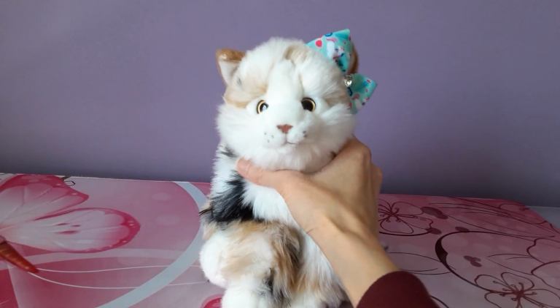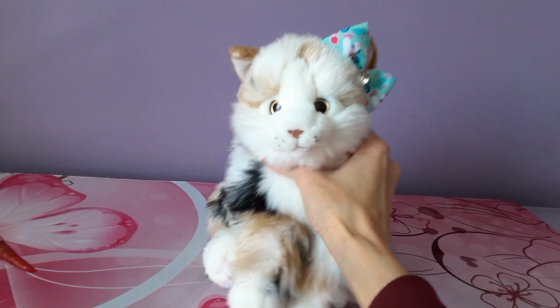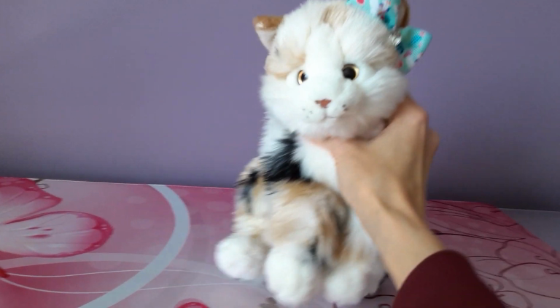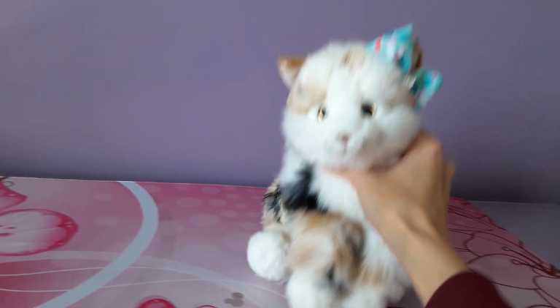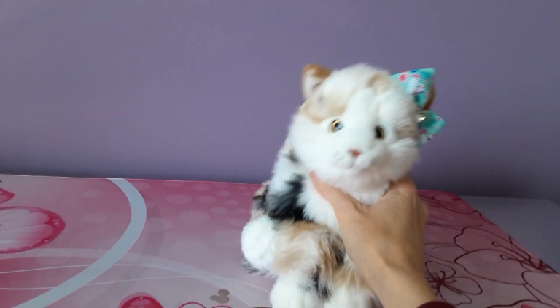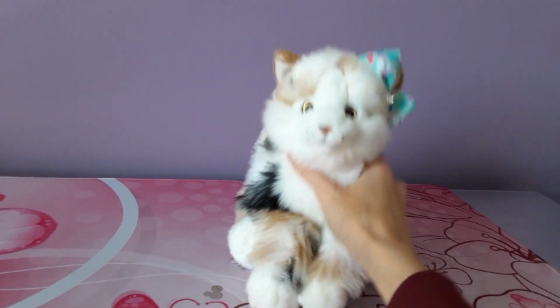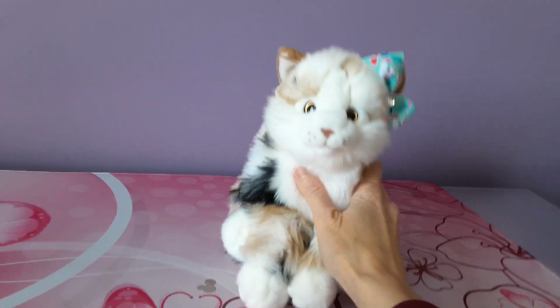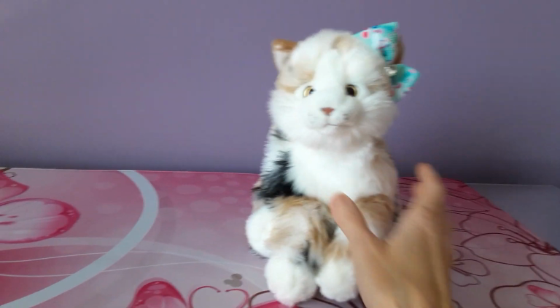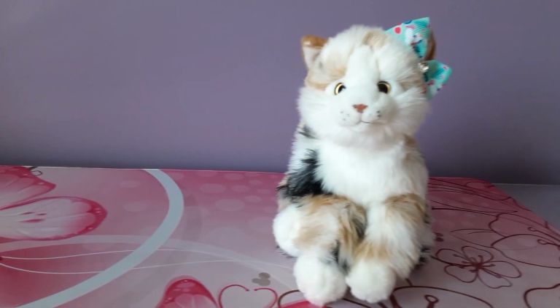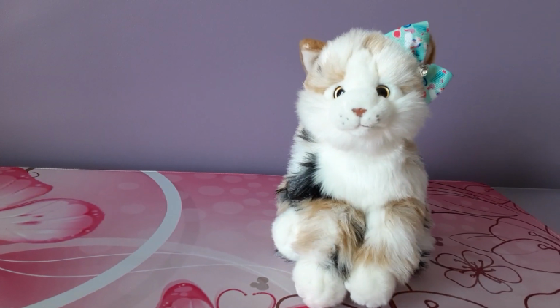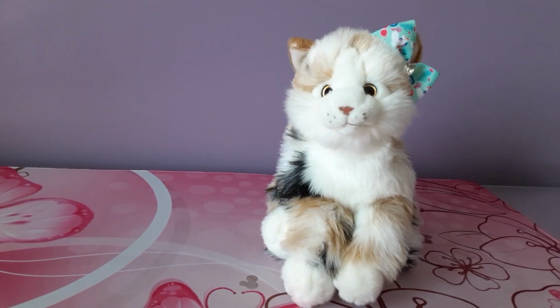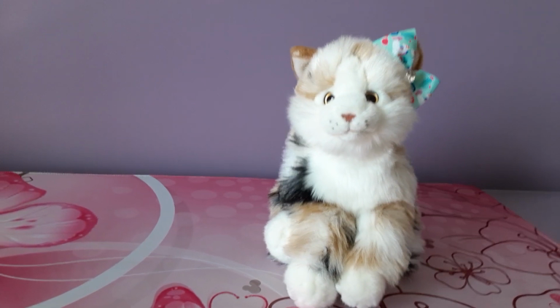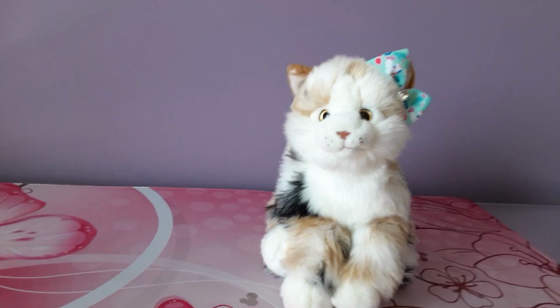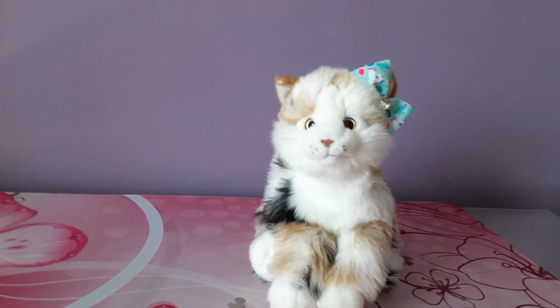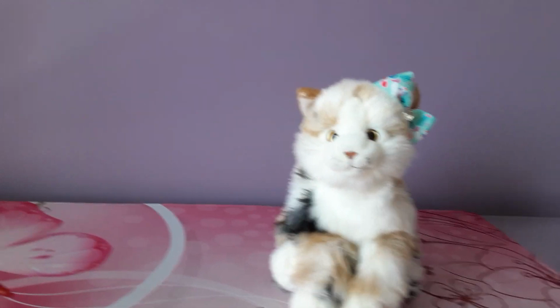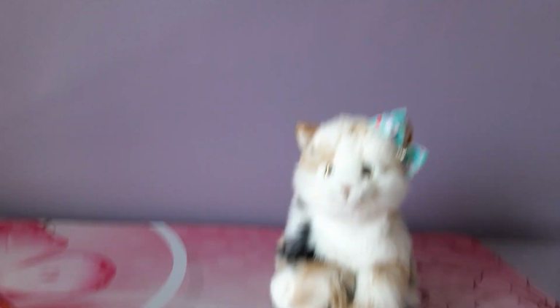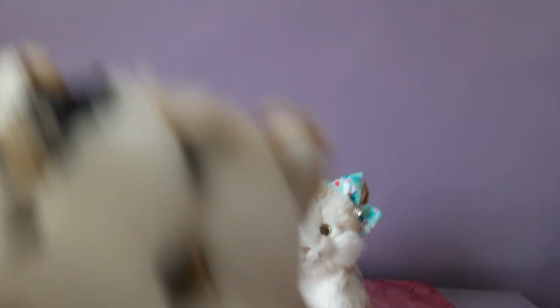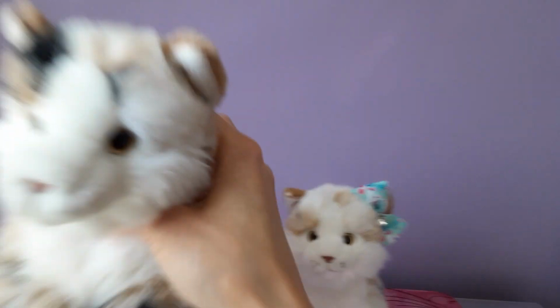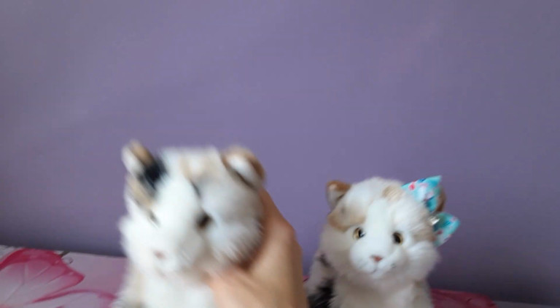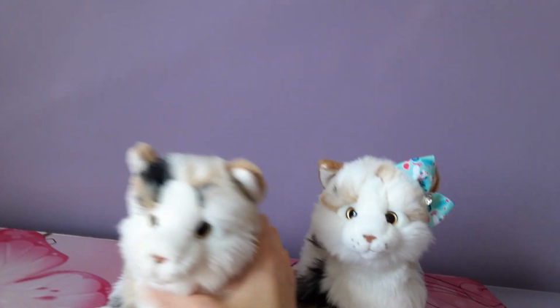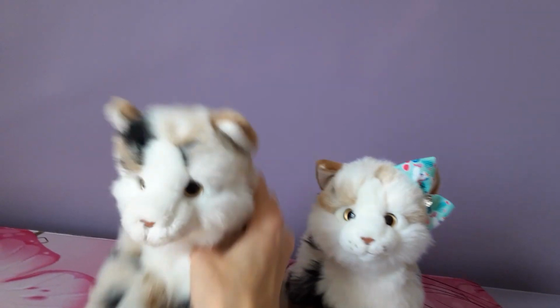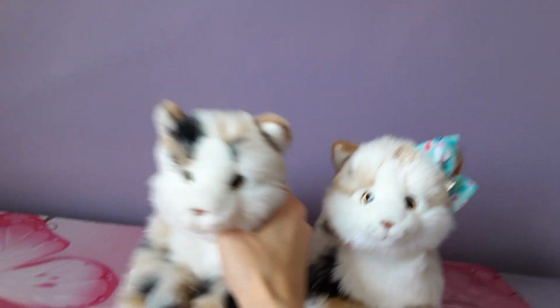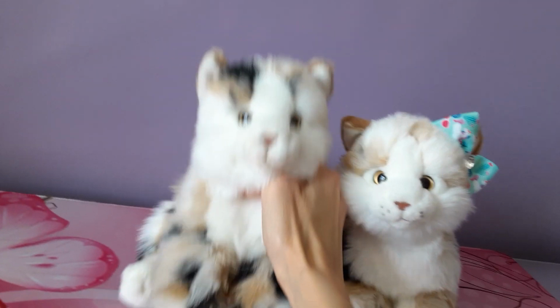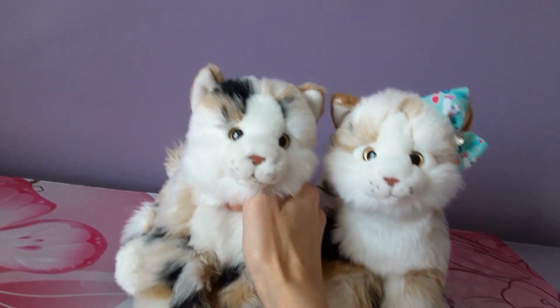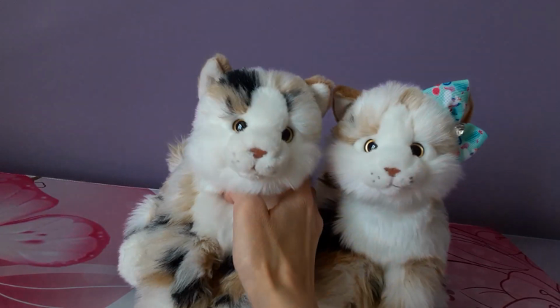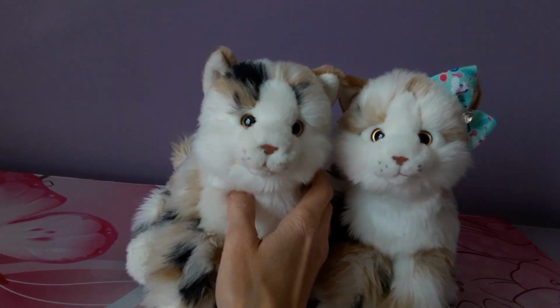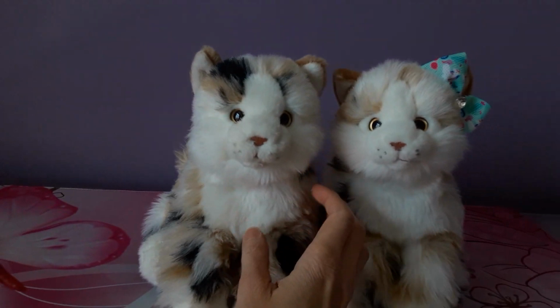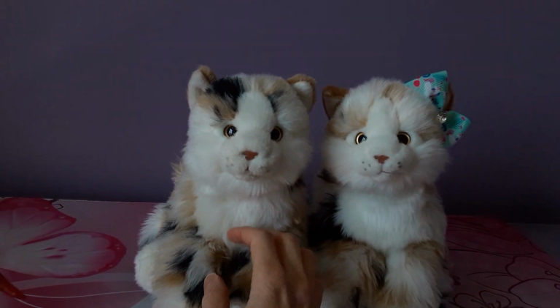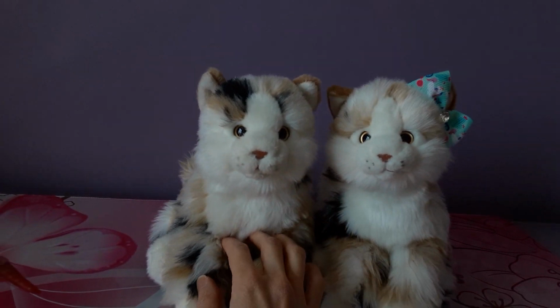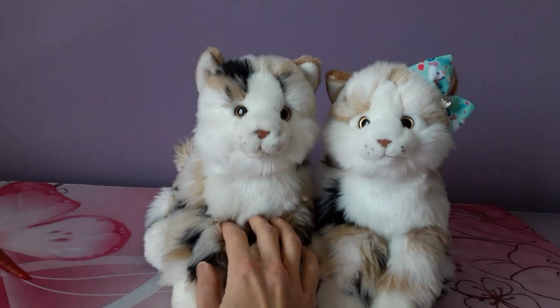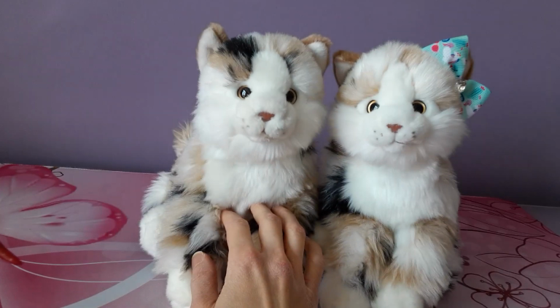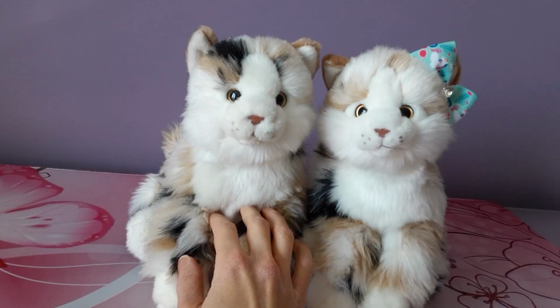This one I named Noelle, which seemed fitting since she was a Christmas kitty. So she was my first, and then I actually ended up getting a second marble cat from a friend on Instagram.